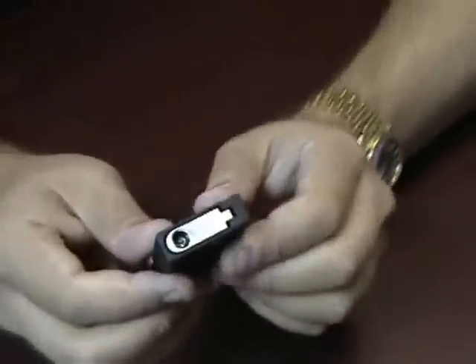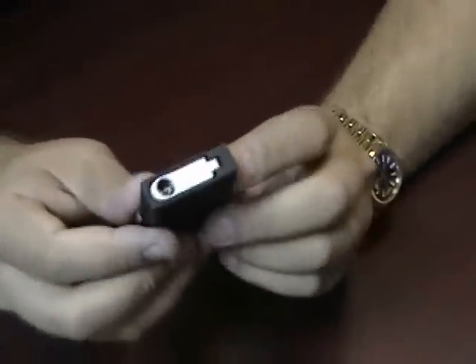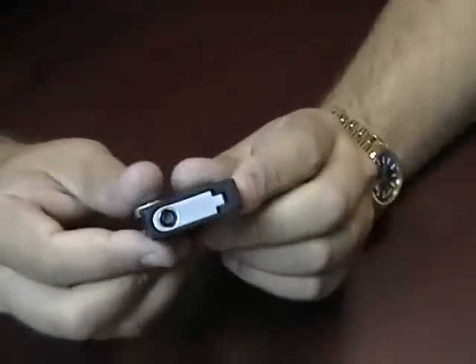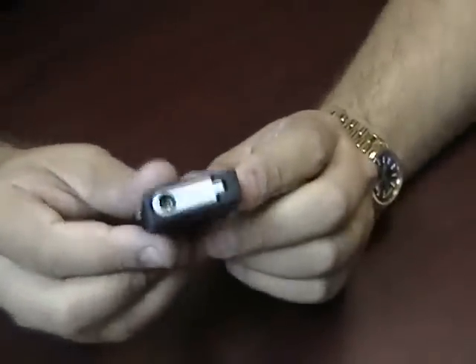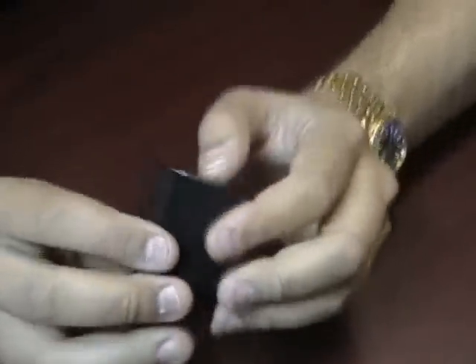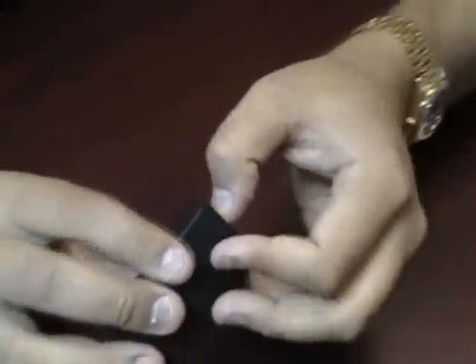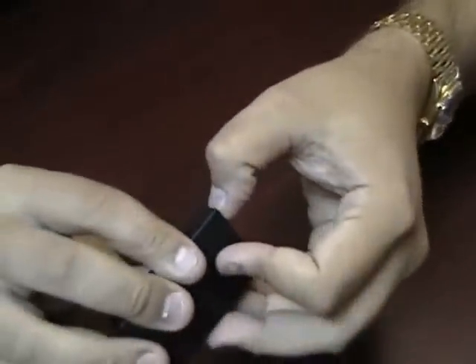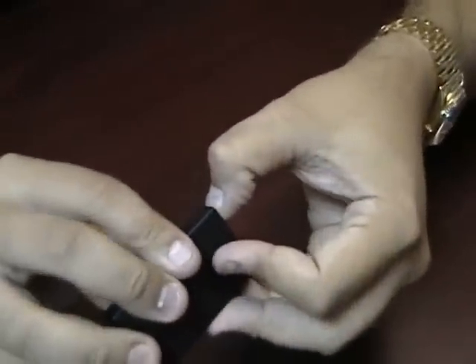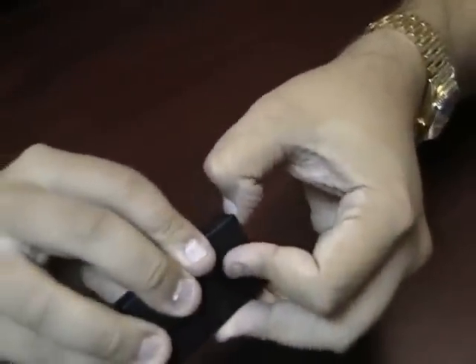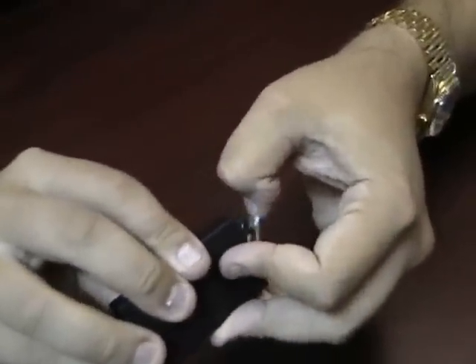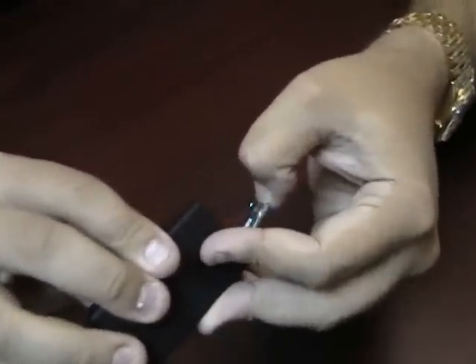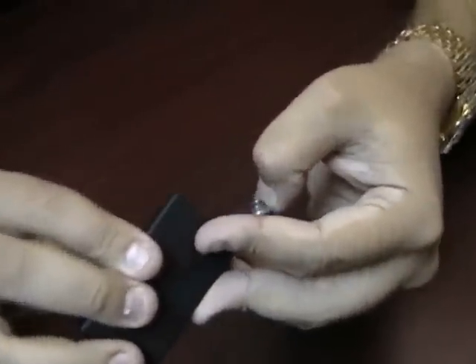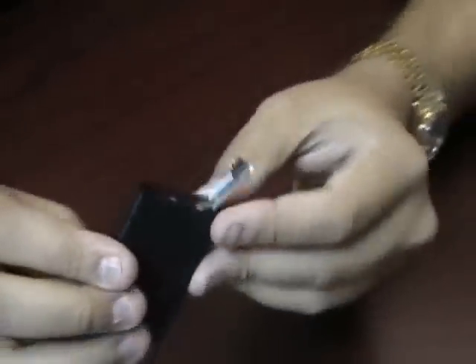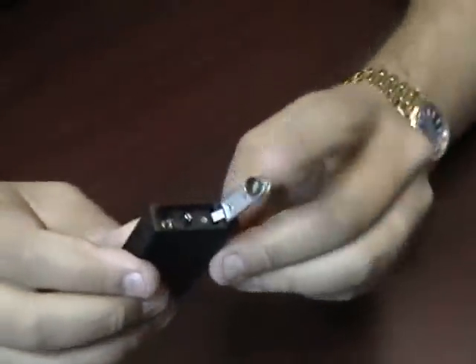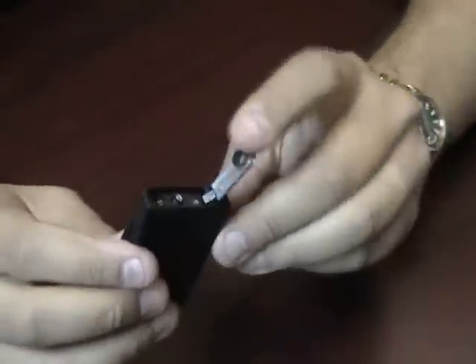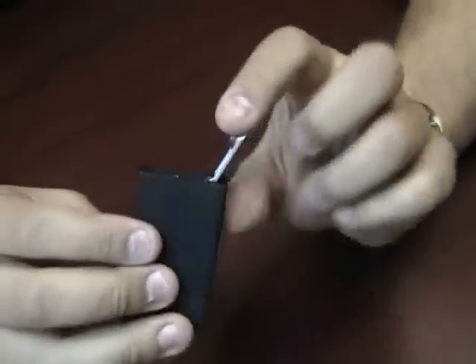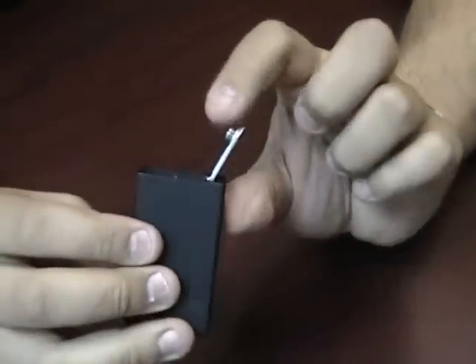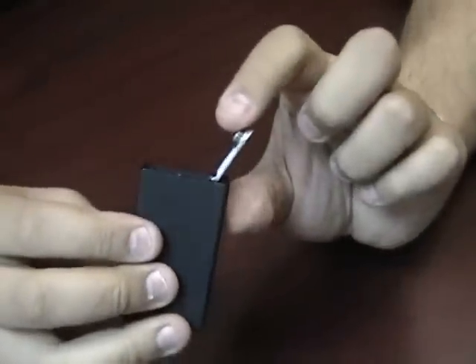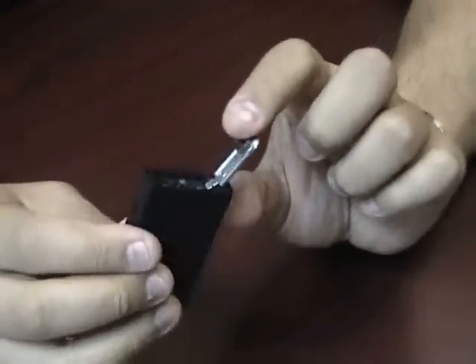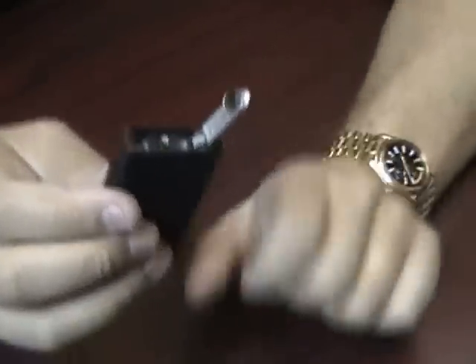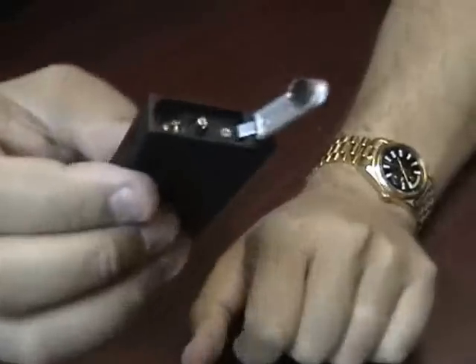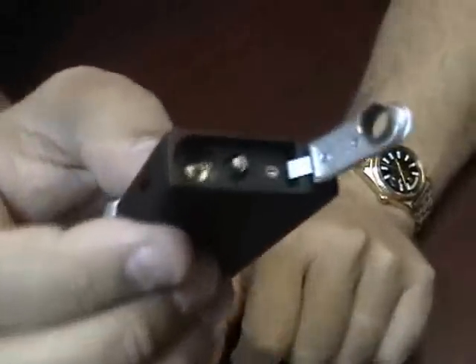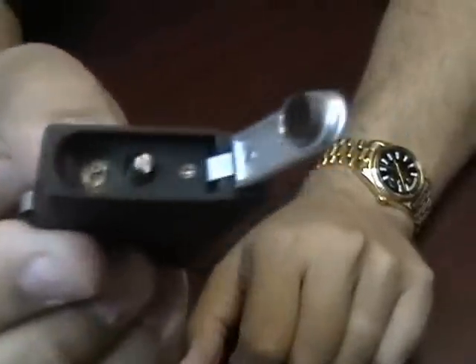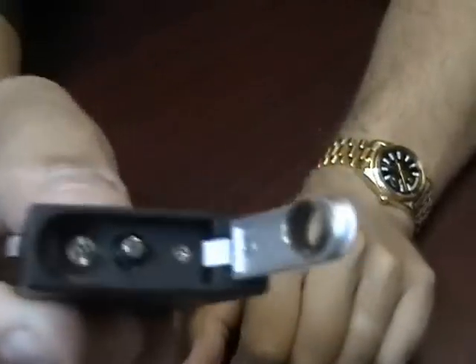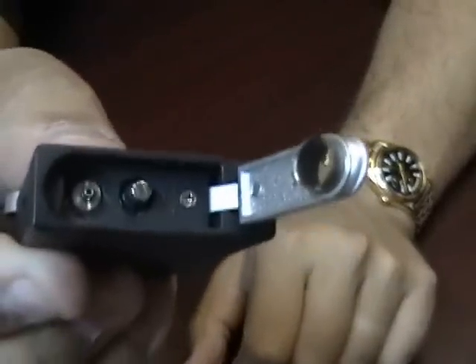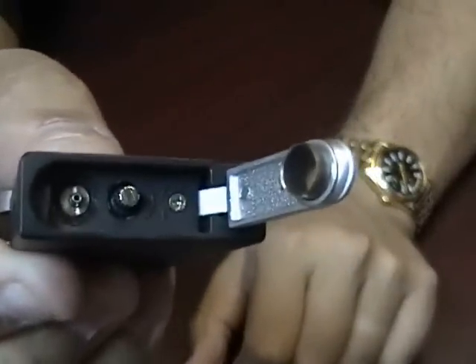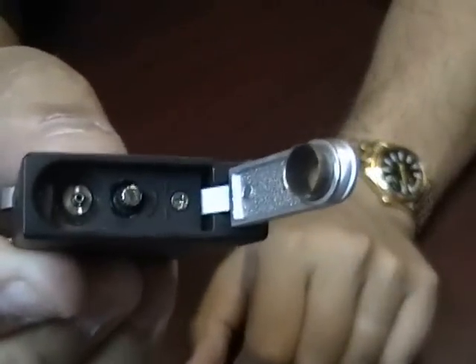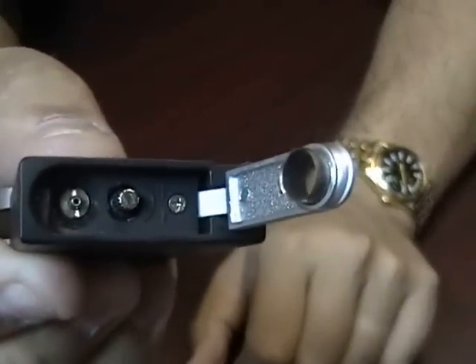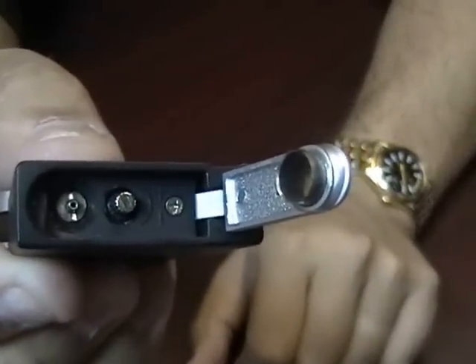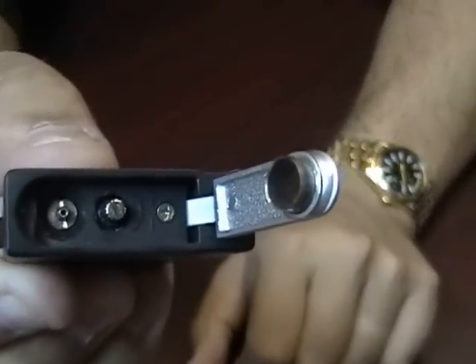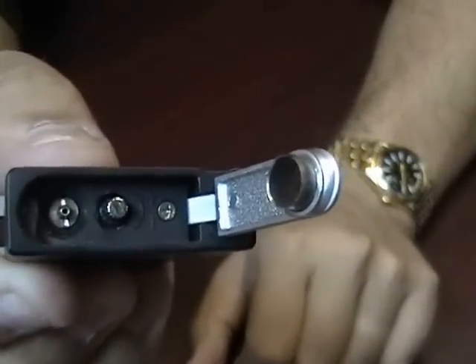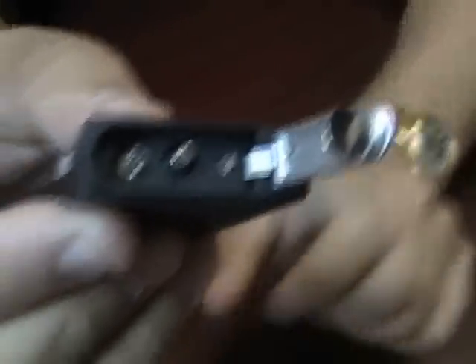On the bottom of the lighter it has a built-in punch cutter that easily opens up. It also has your refill valve and your adjustment knob.